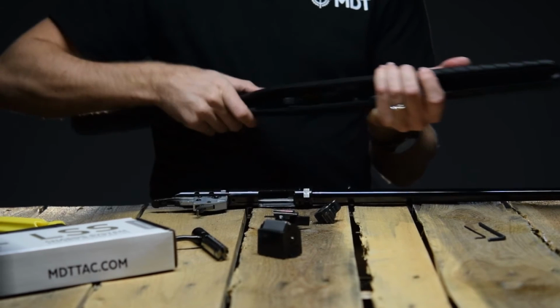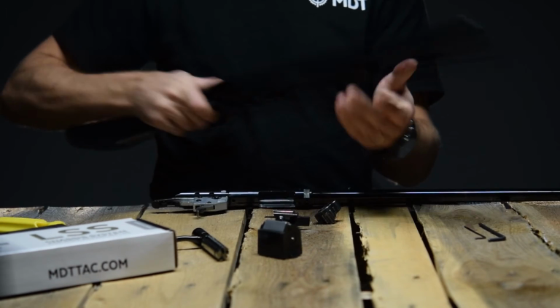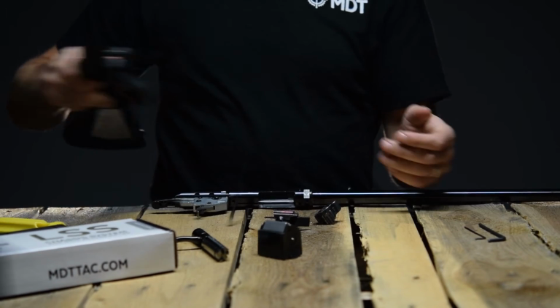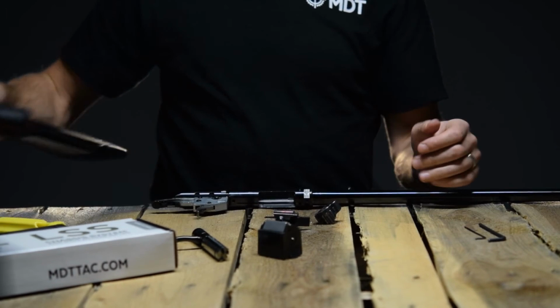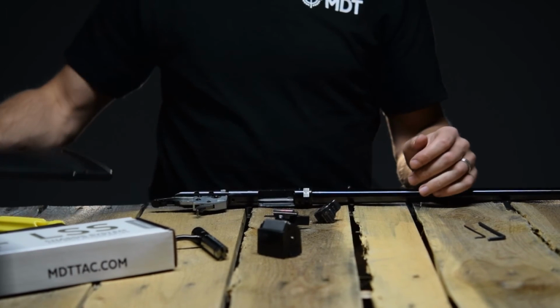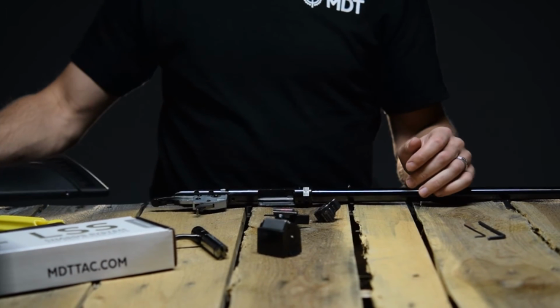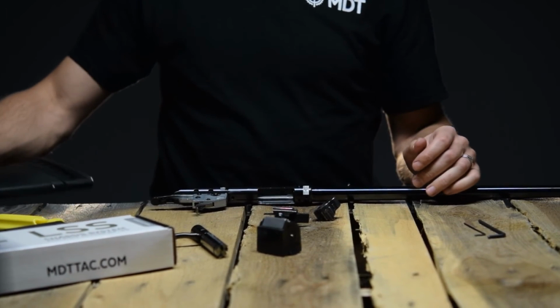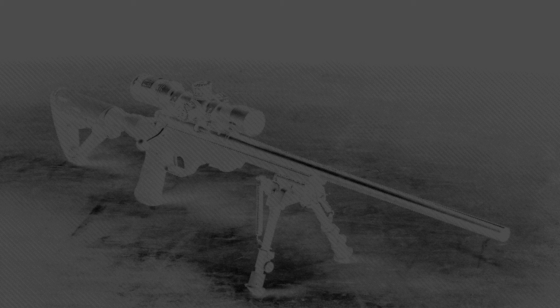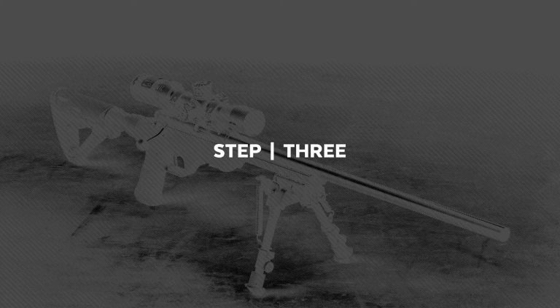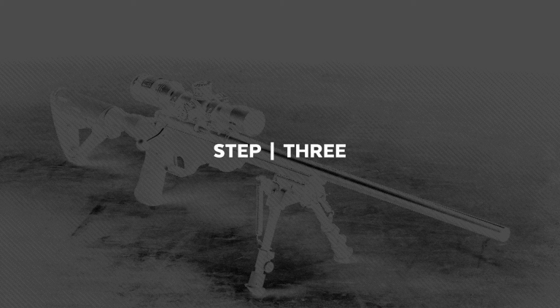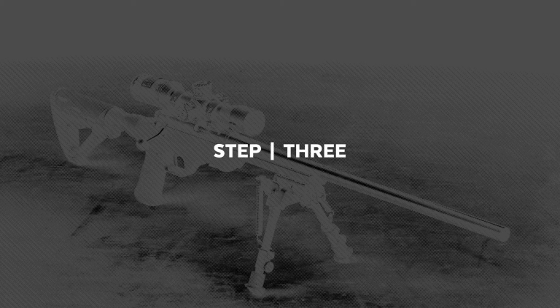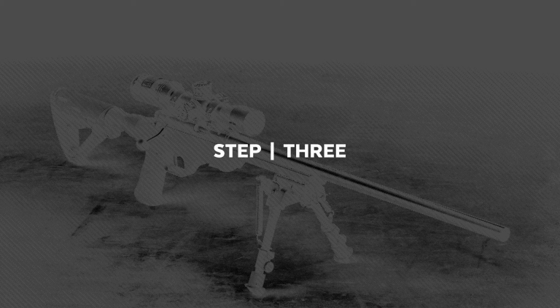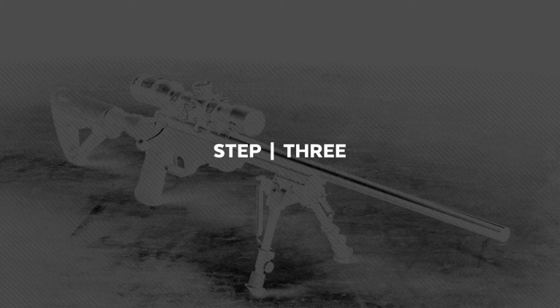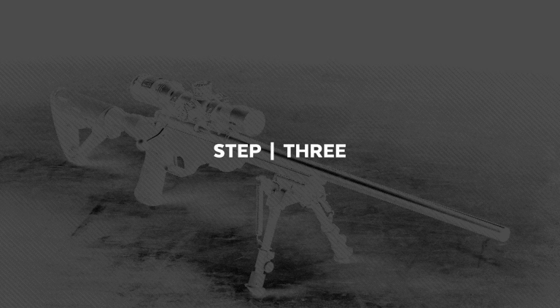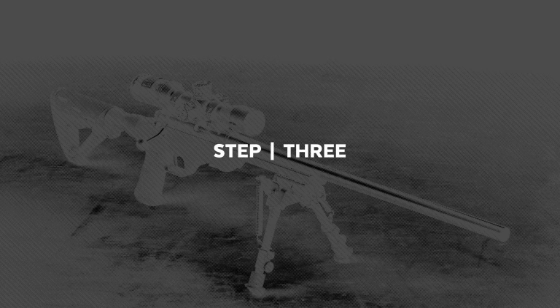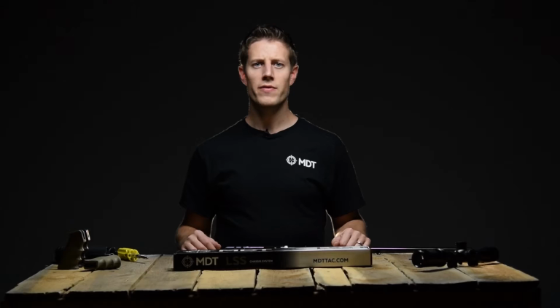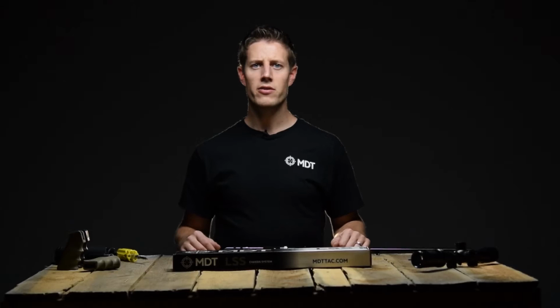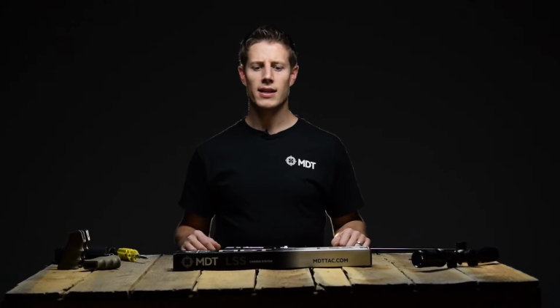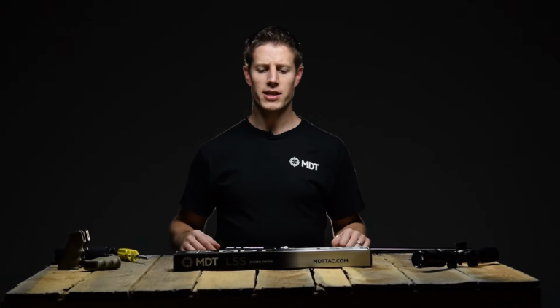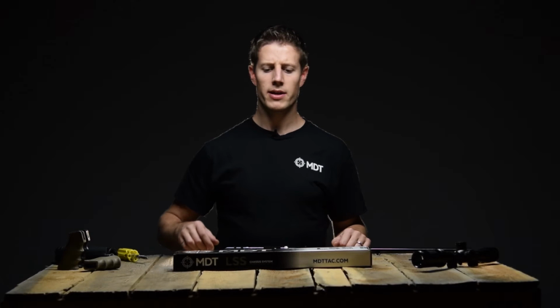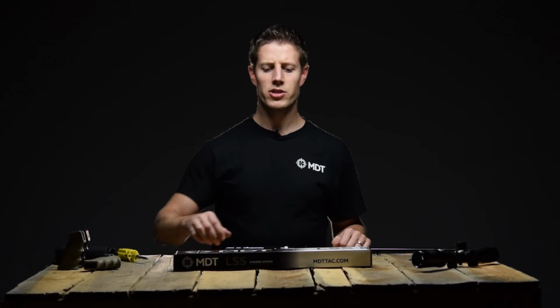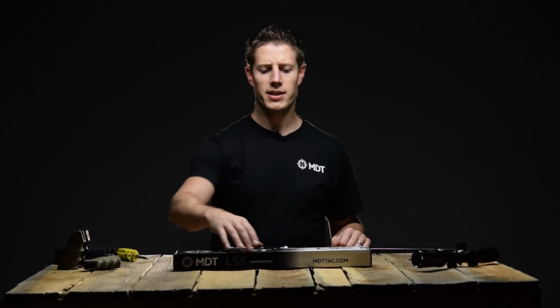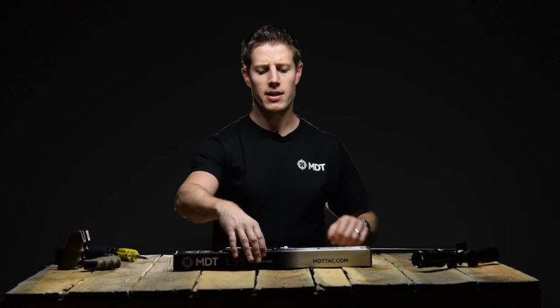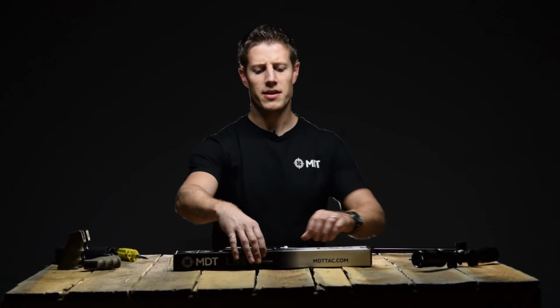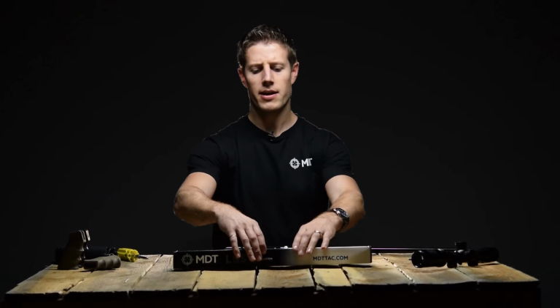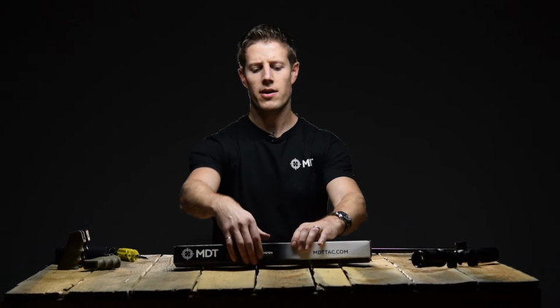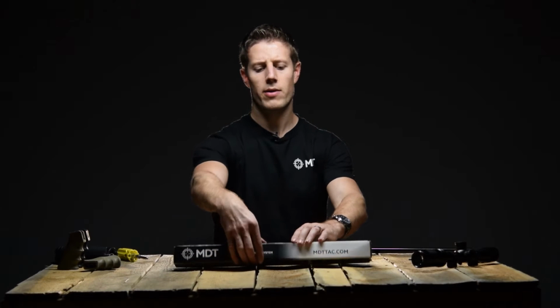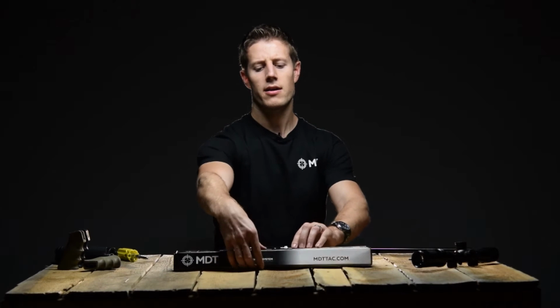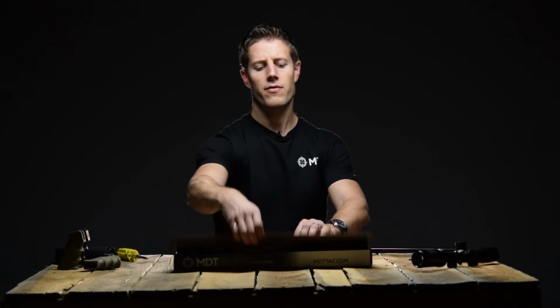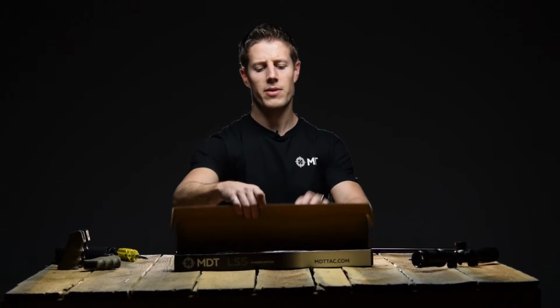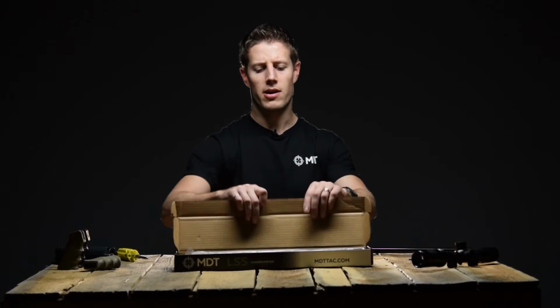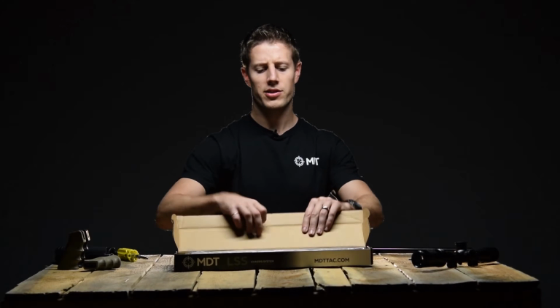Lay the stock aside. Remove your new LSS-22 chassis and the bag of hardware from the box.